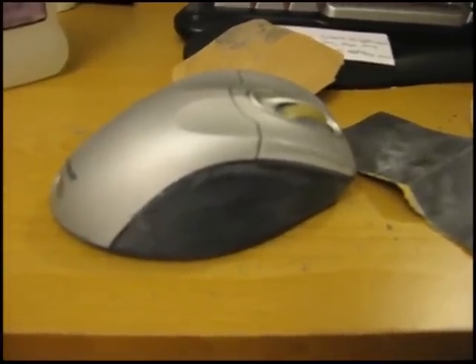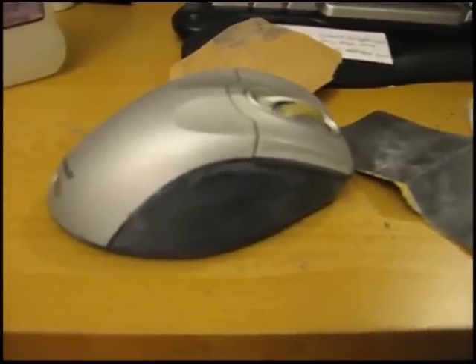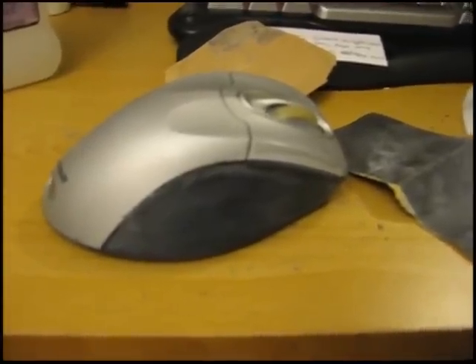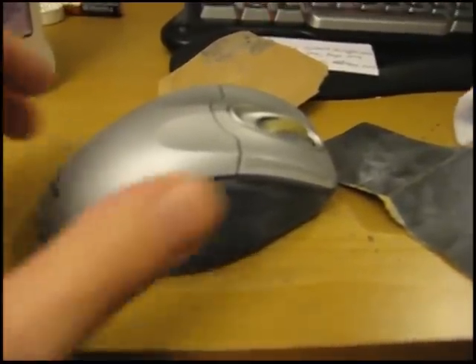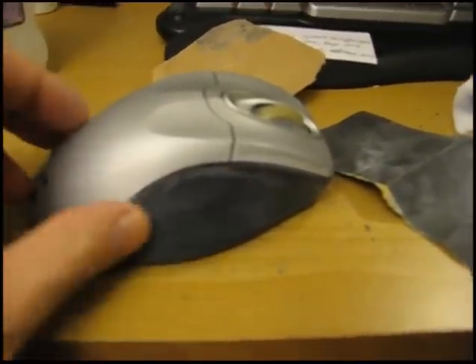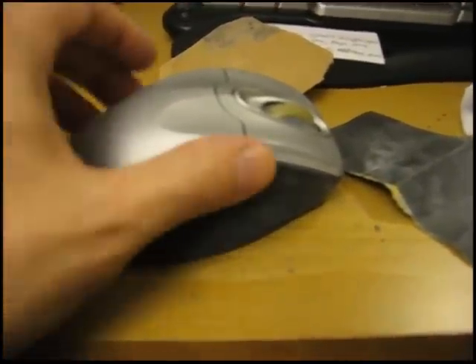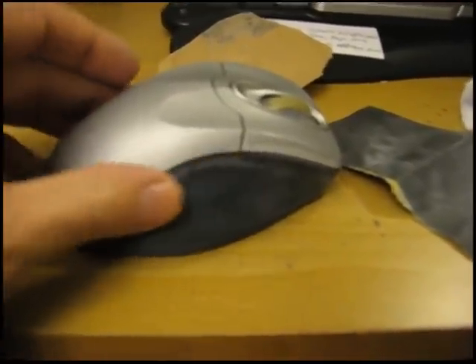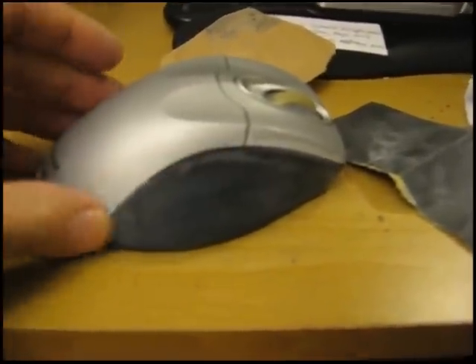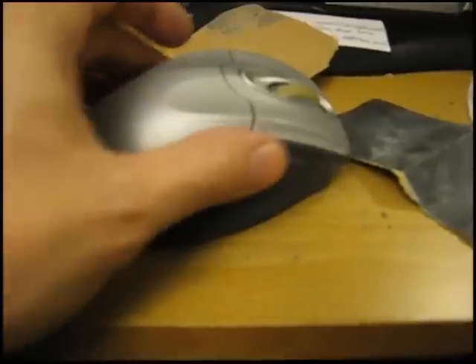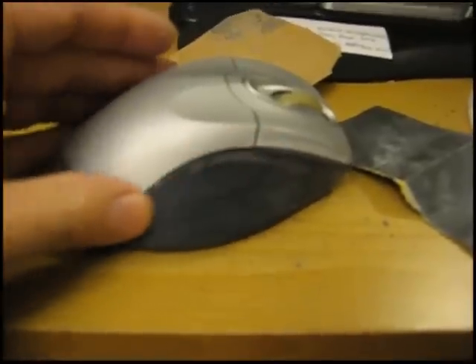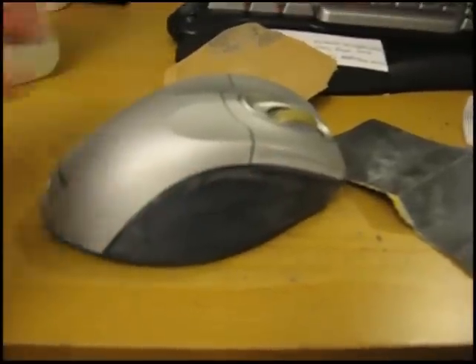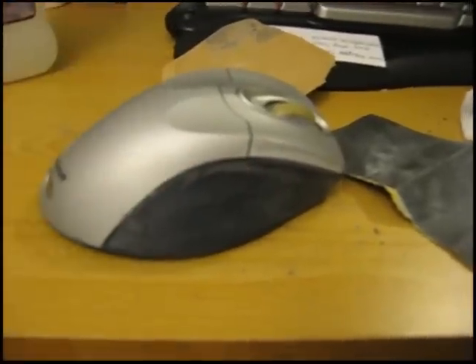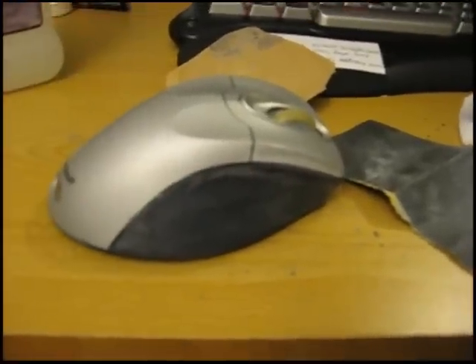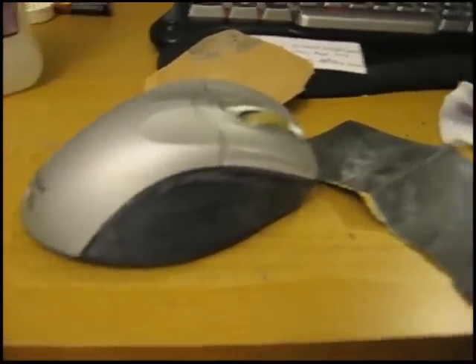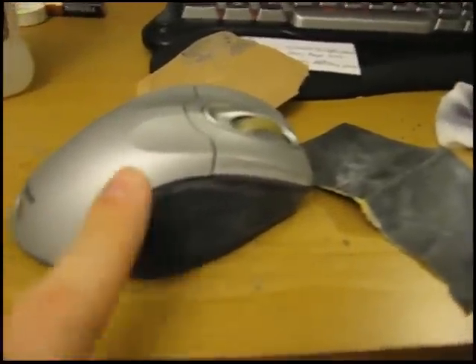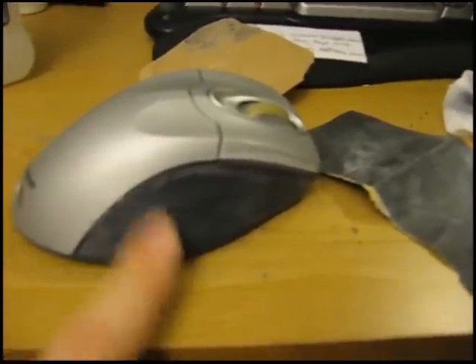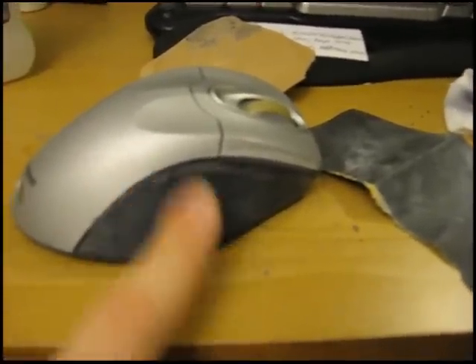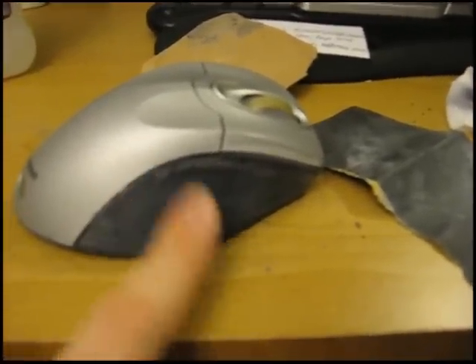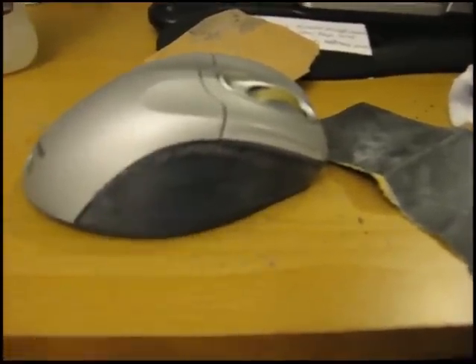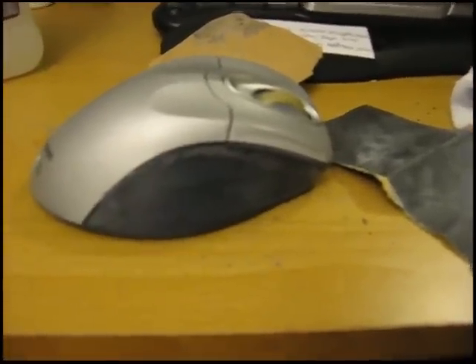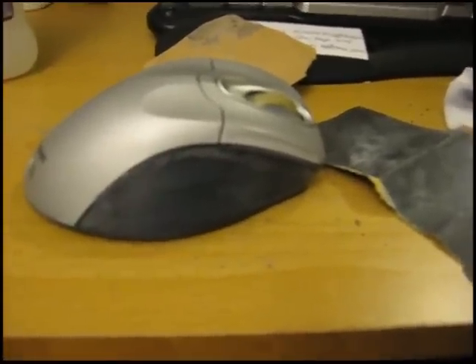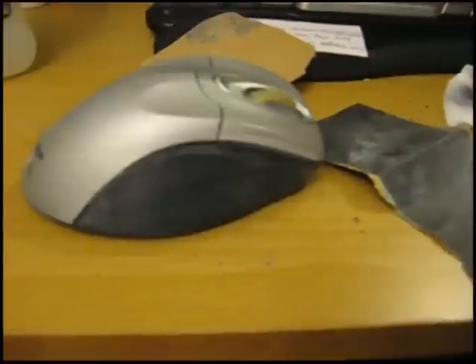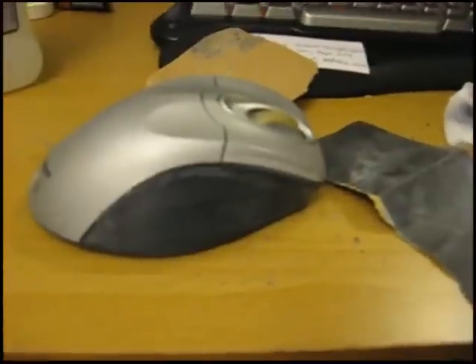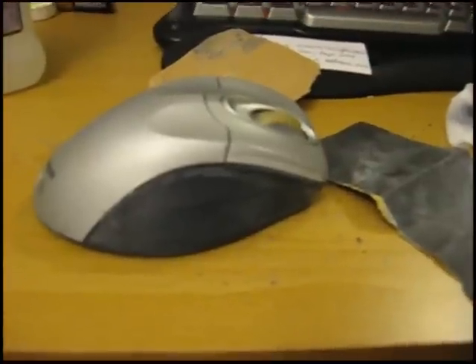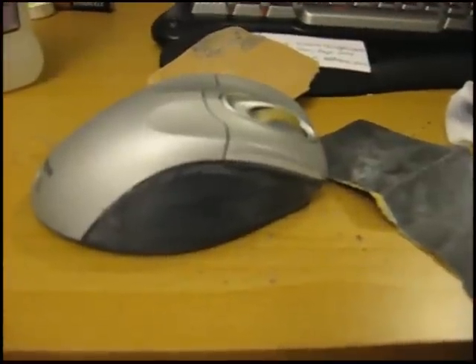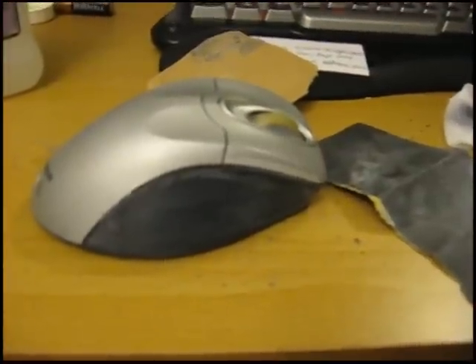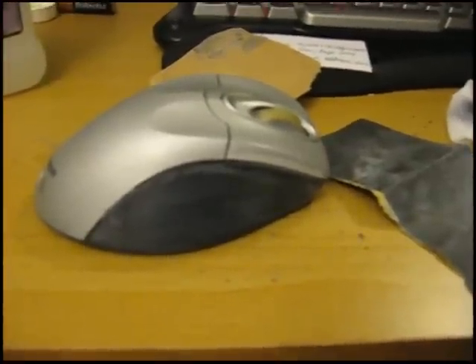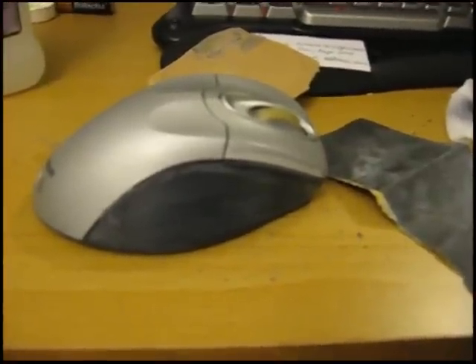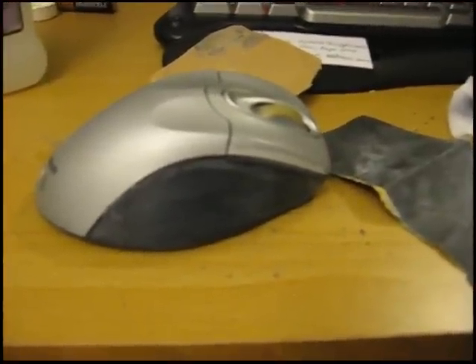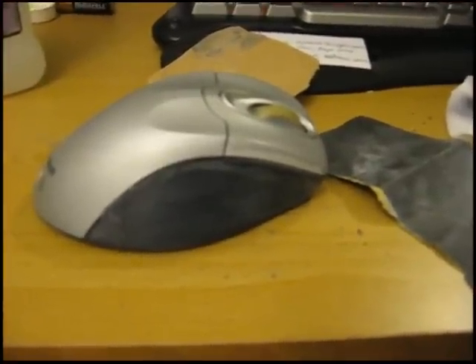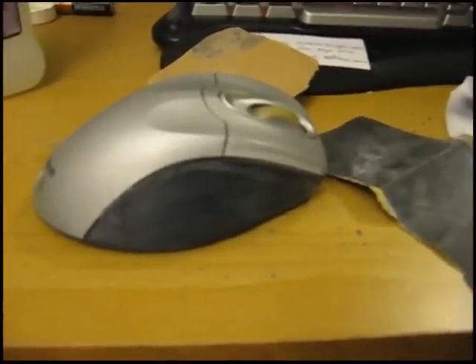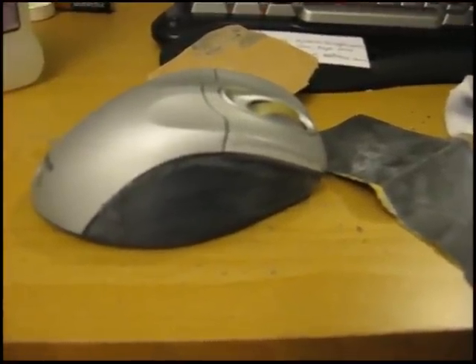Just get some sandpaper and sand the parts that are sticky. It's not going to look nice and shiny anymore, obviously, because you scuffed it. But at least it'll feel normal. So there you go. Bye.